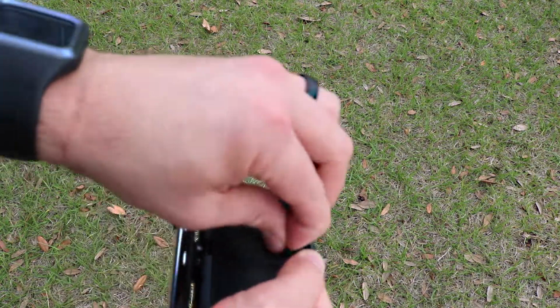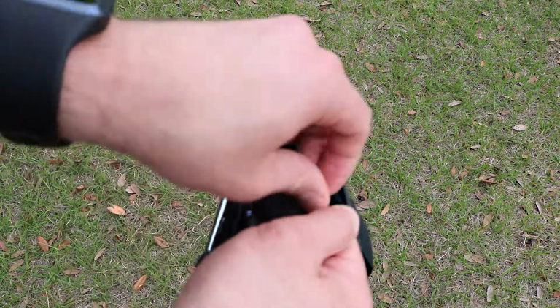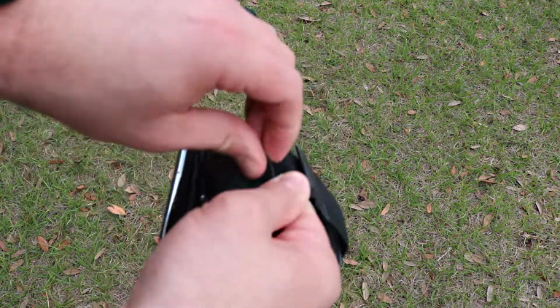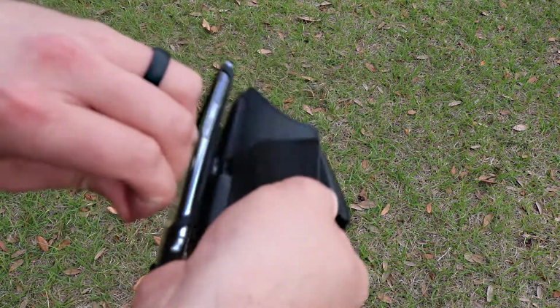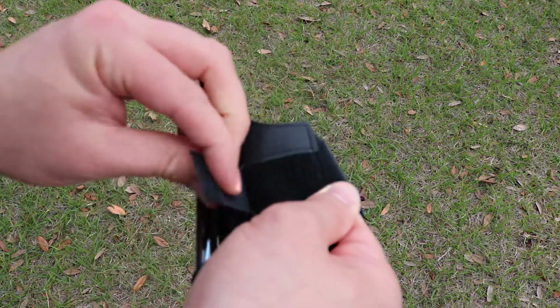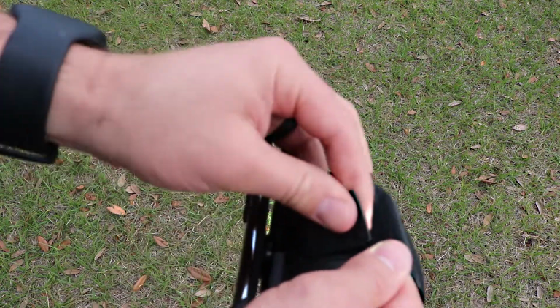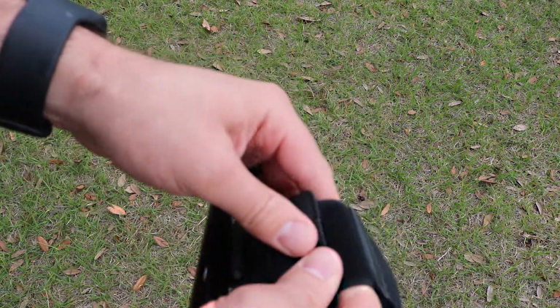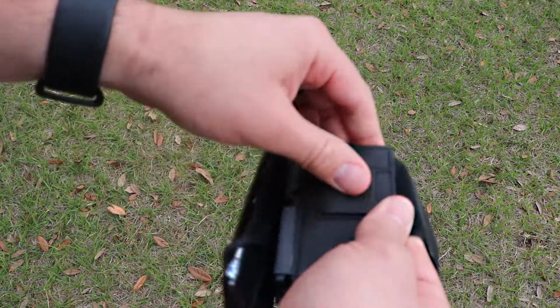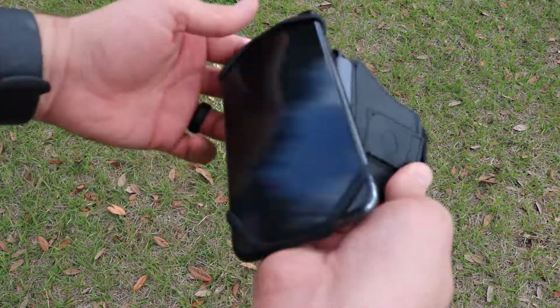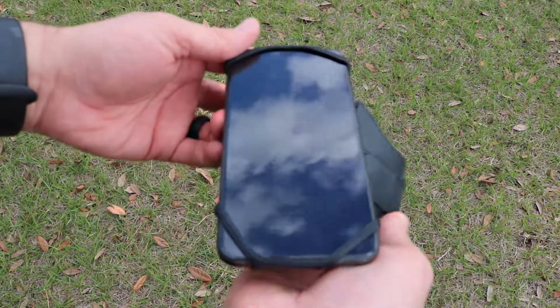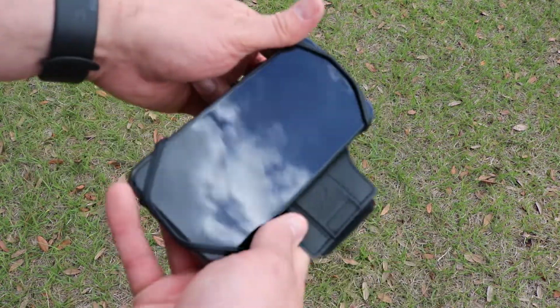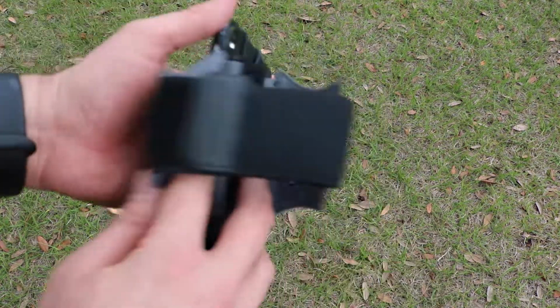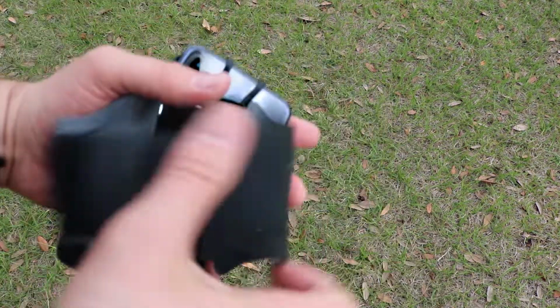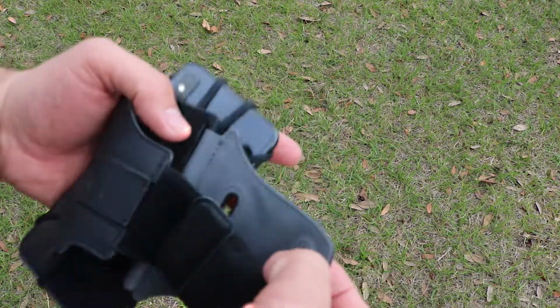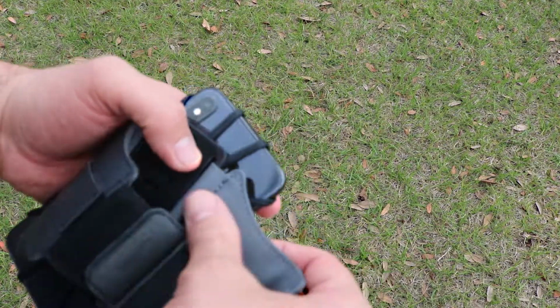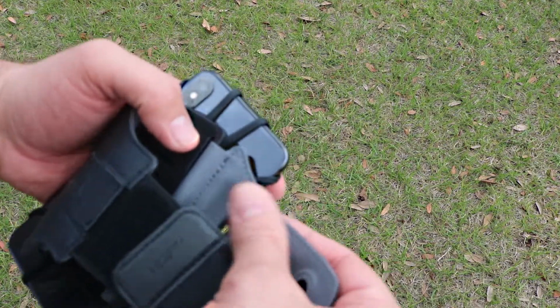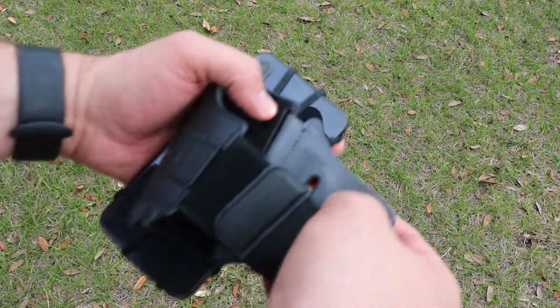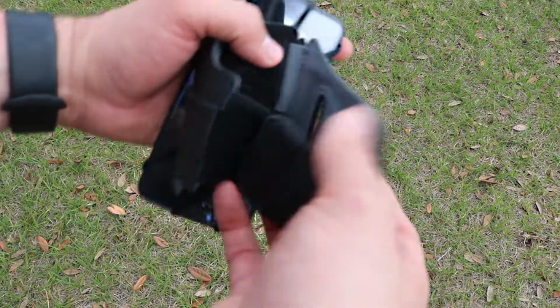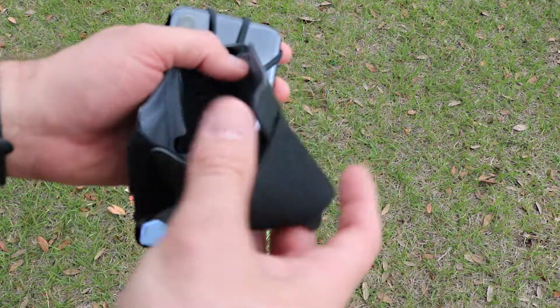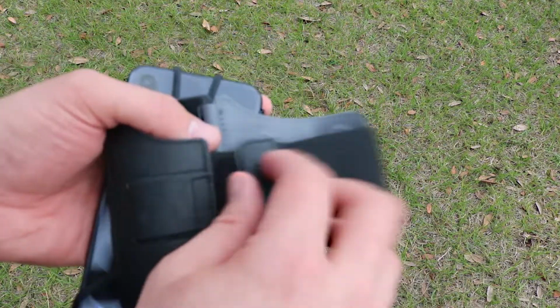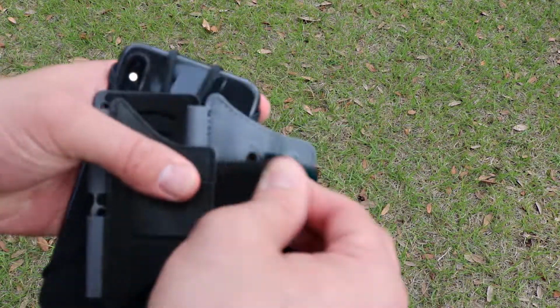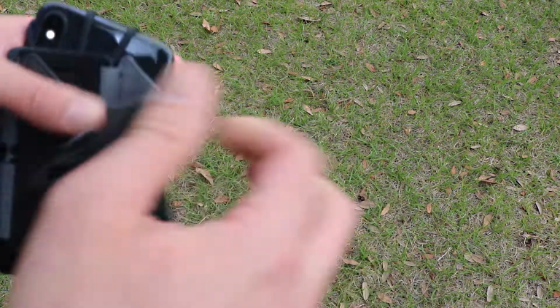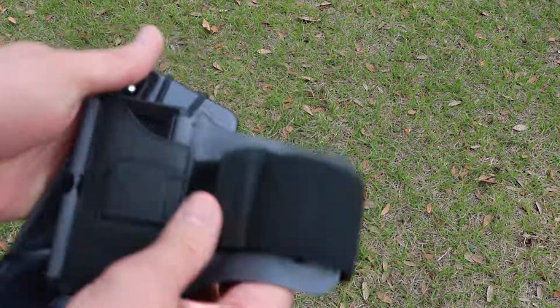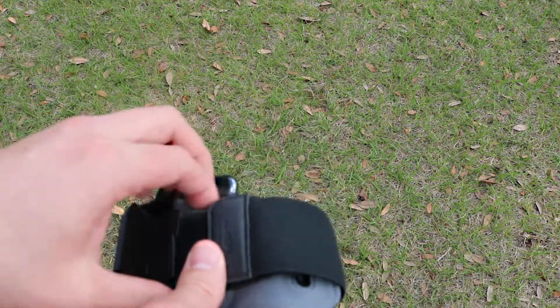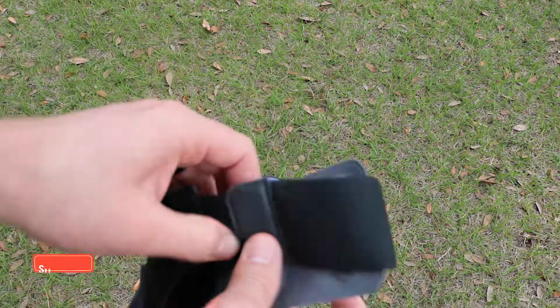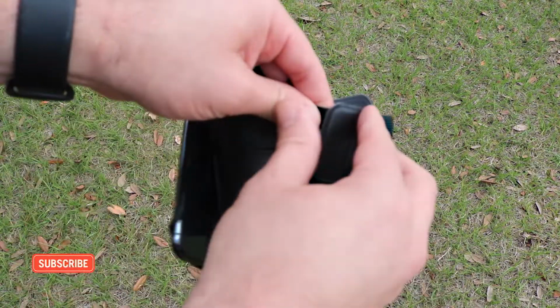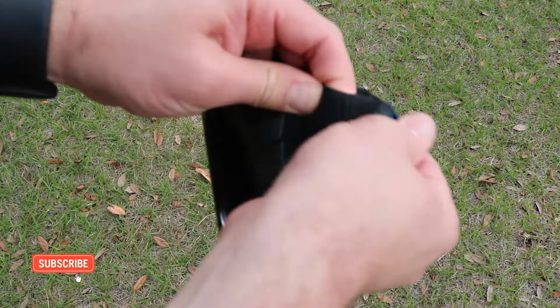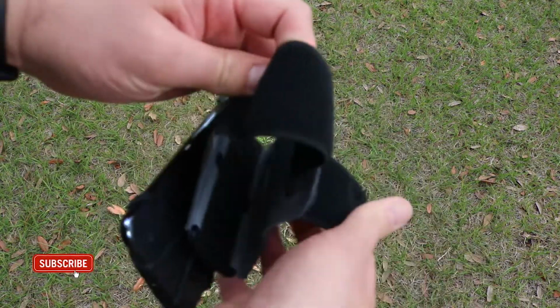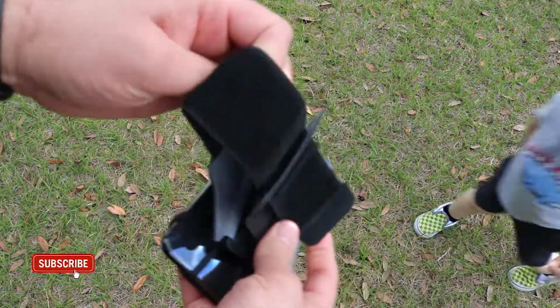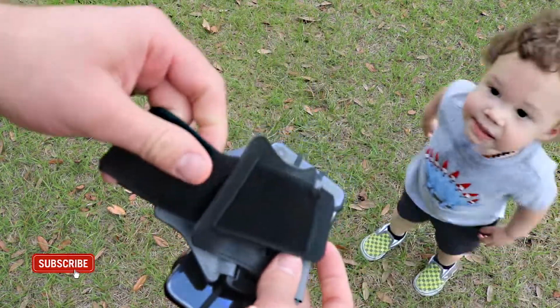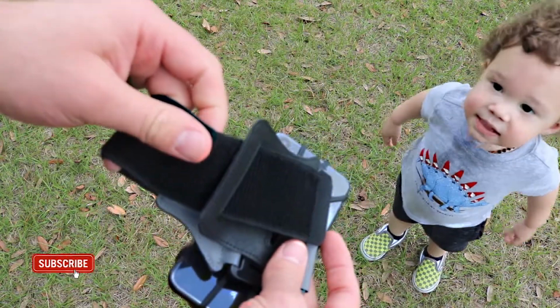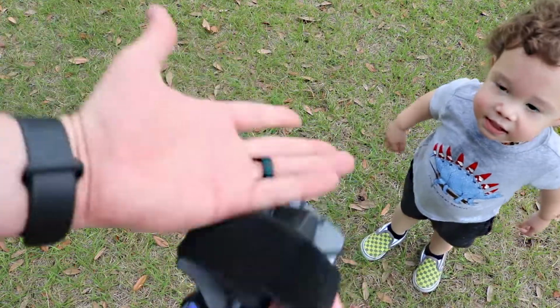Right here is the headset cable holder, as you can see. I love that the fabric on the inside is breathable, soft, and odor-free. It also comes with an extra layer to make sure that the armband is sweat resistant.